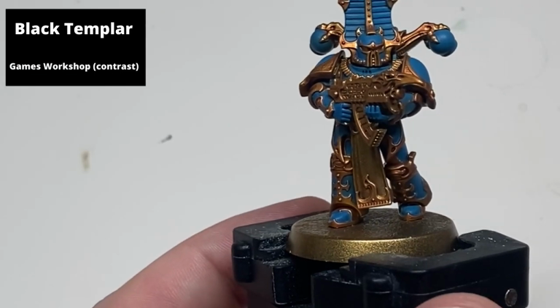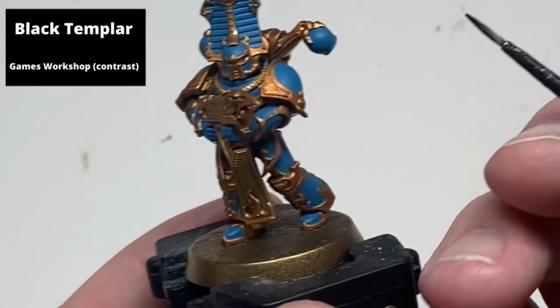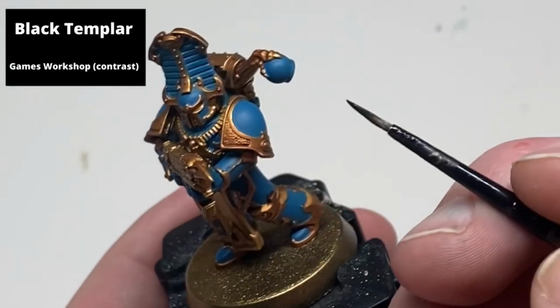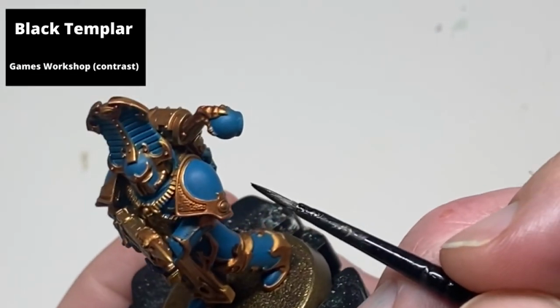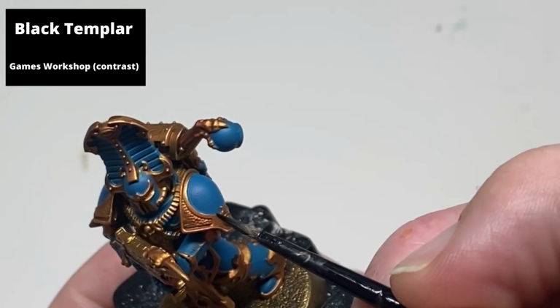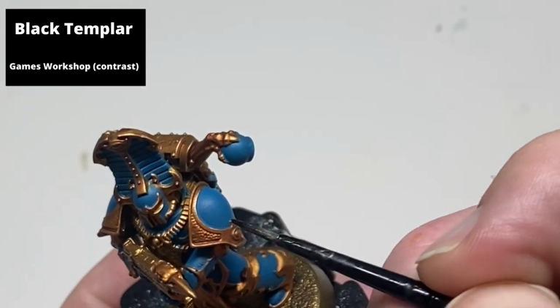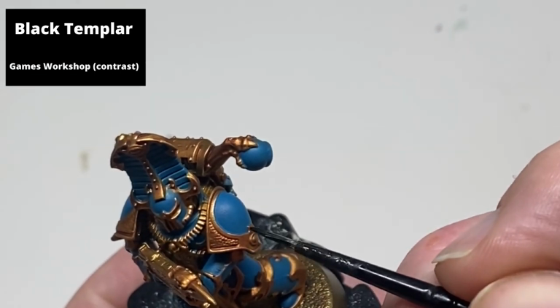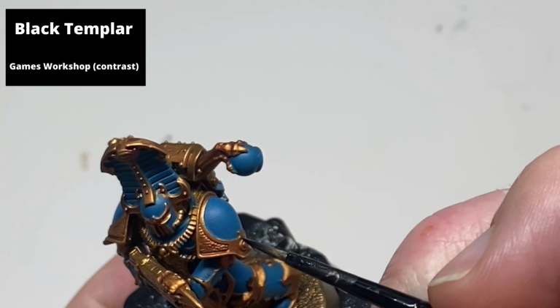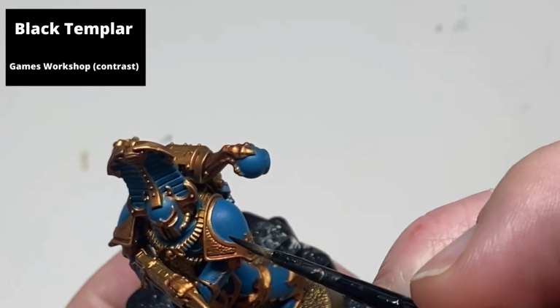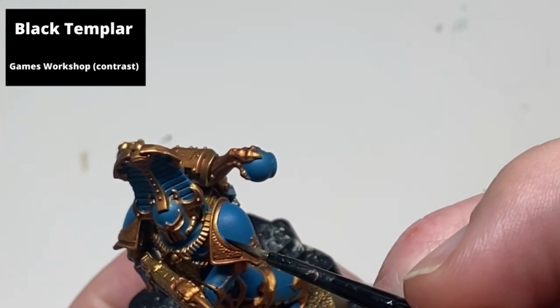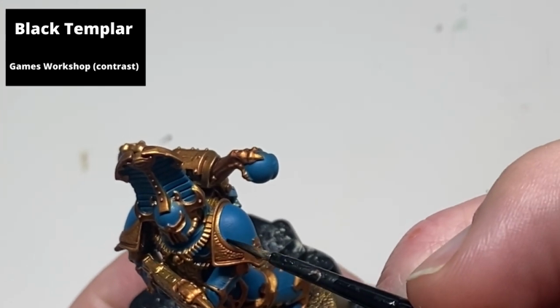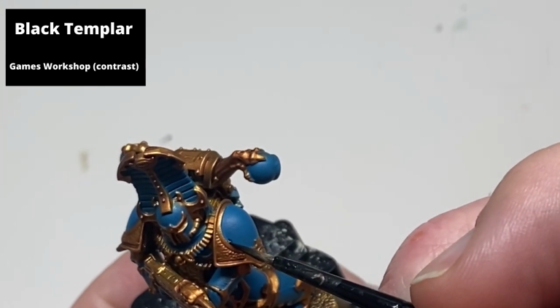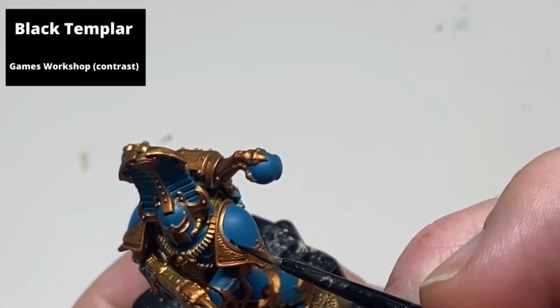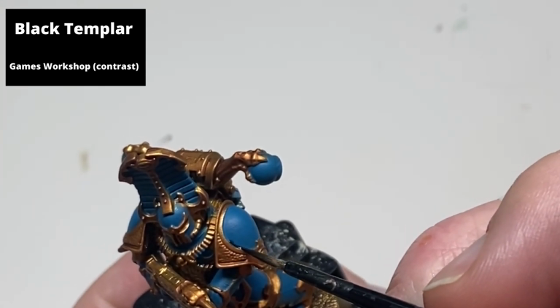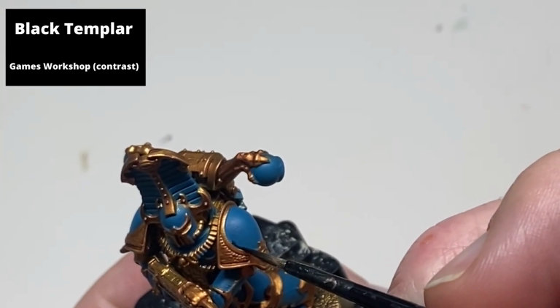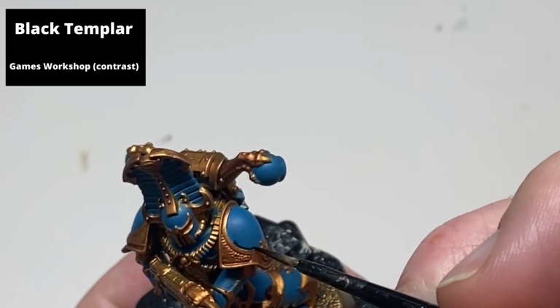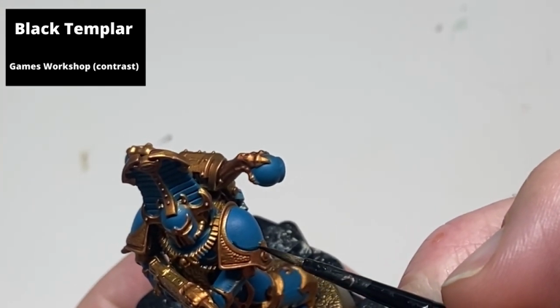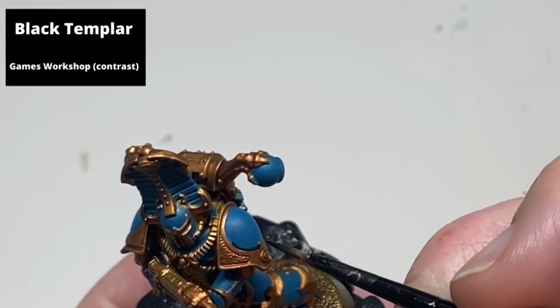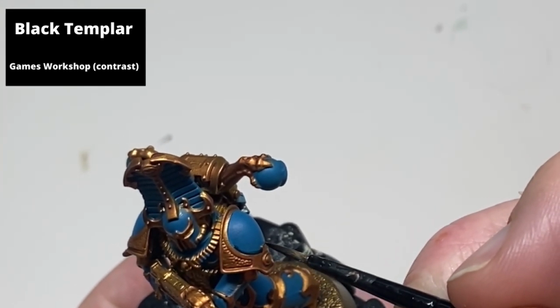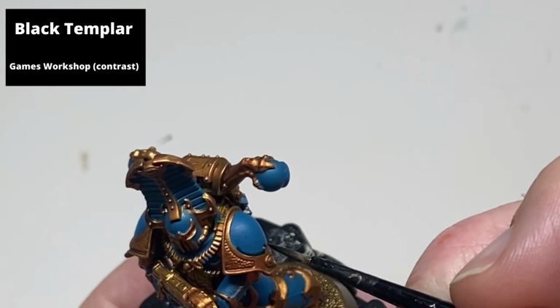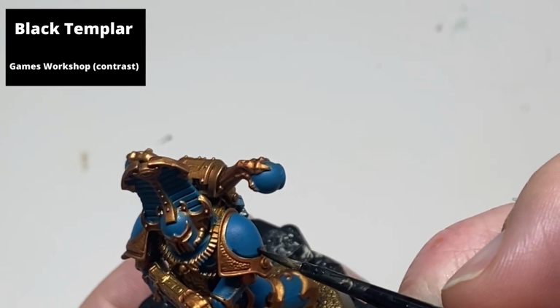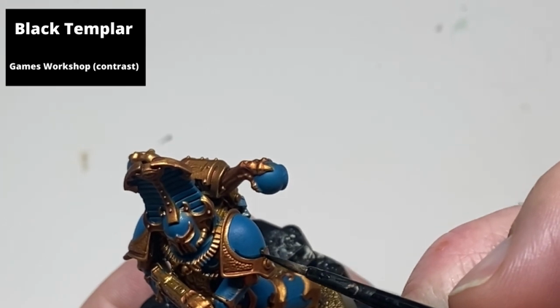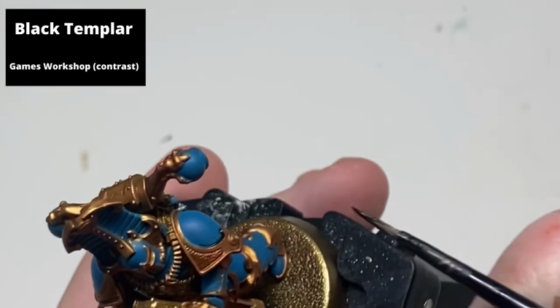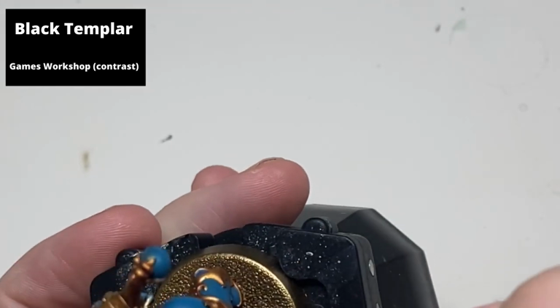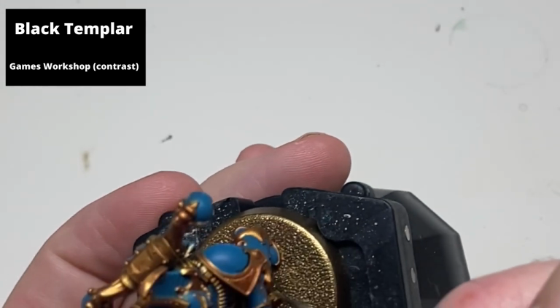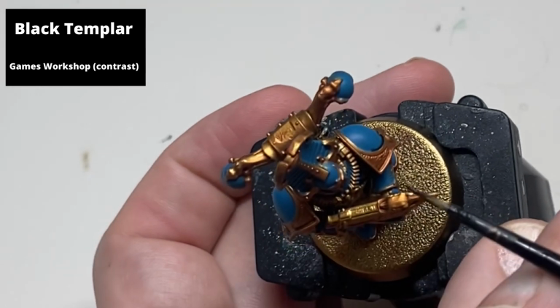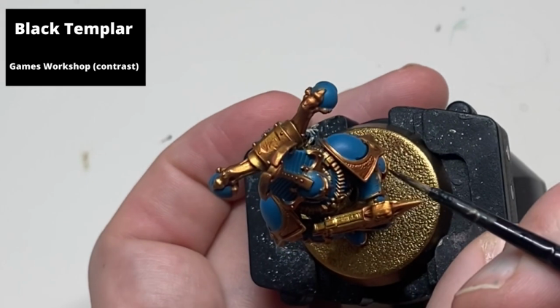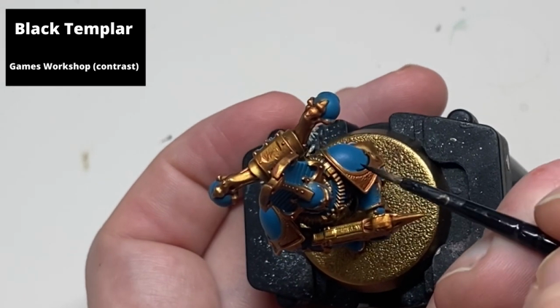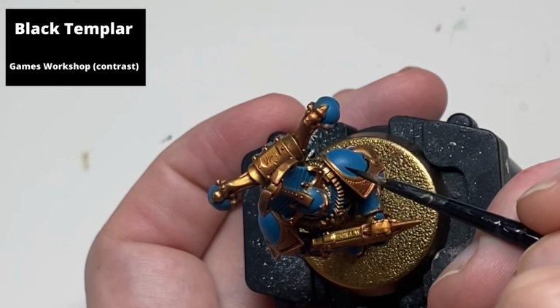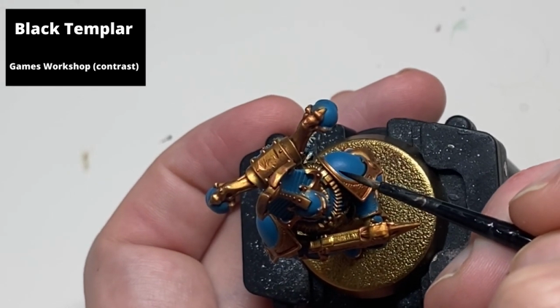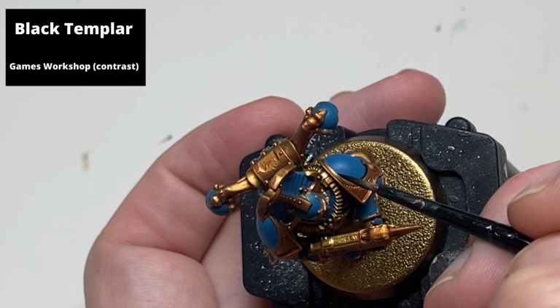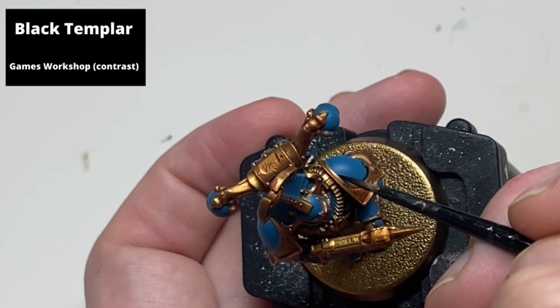Recess shade any of the recesses on the blue armor, and also any areas where the blue meets the gold, with Black Templar contrast paint. Alternatively you could wash this with Nuln Oil, but Black Templar puts an extra demarcation between the two colors and makes both of them pop a little.